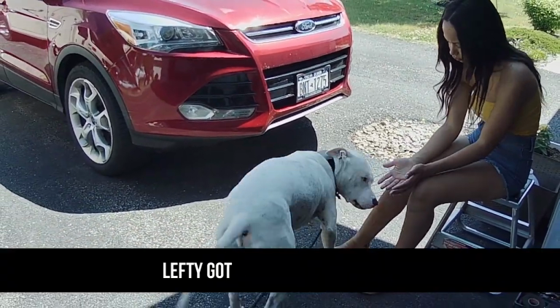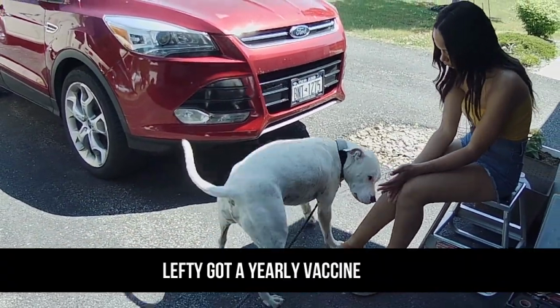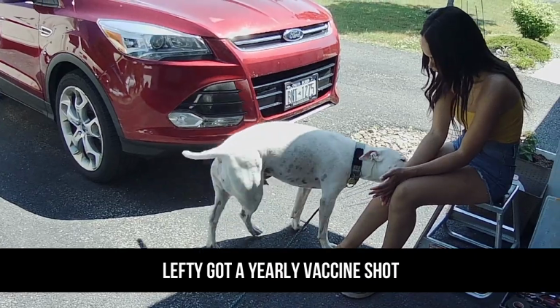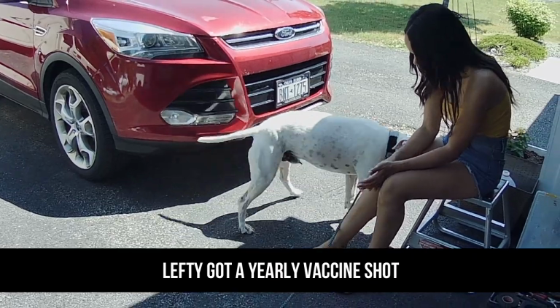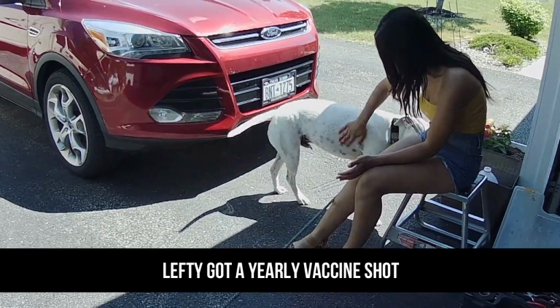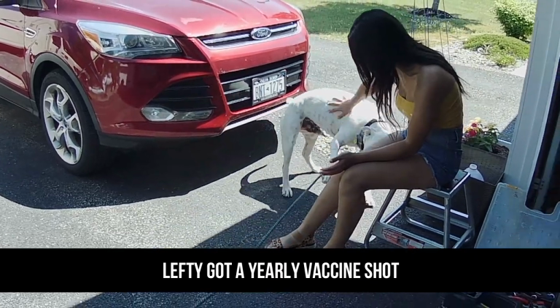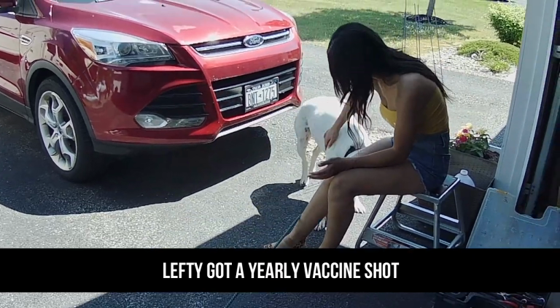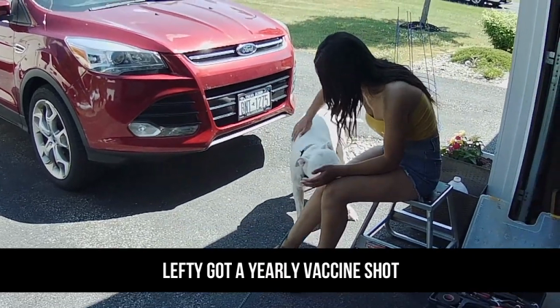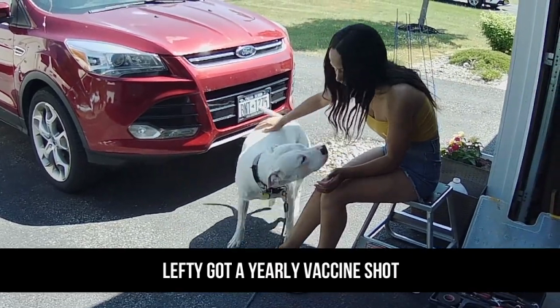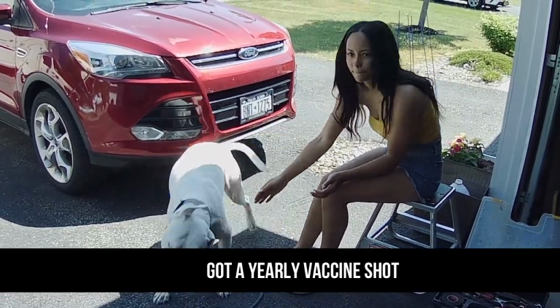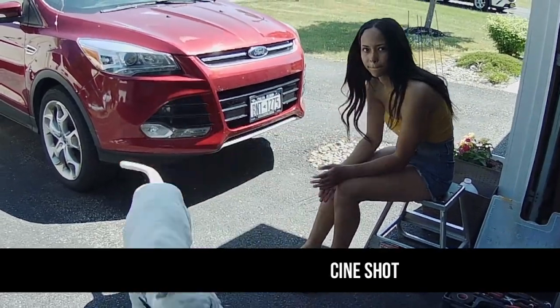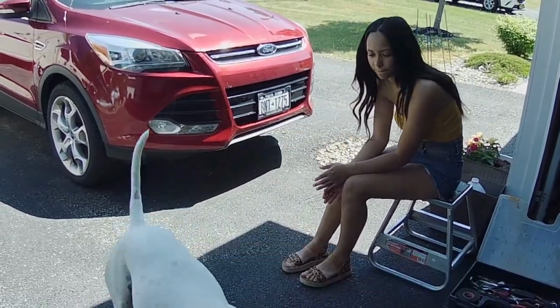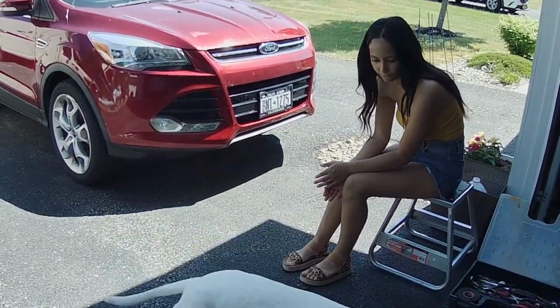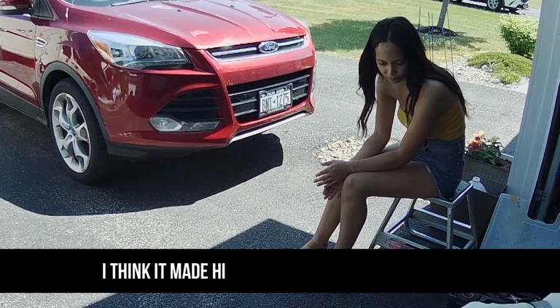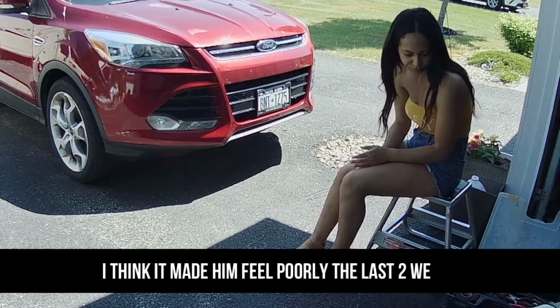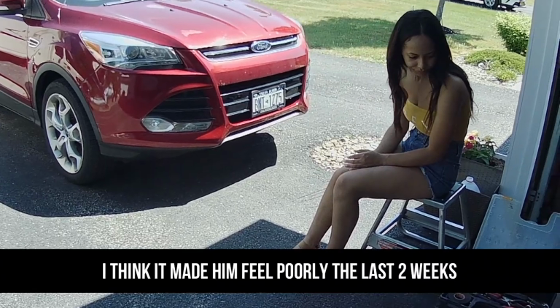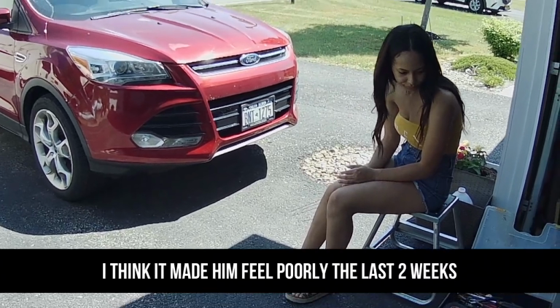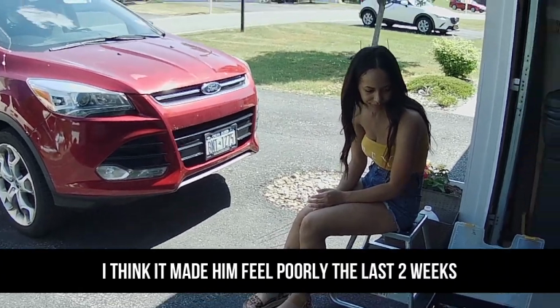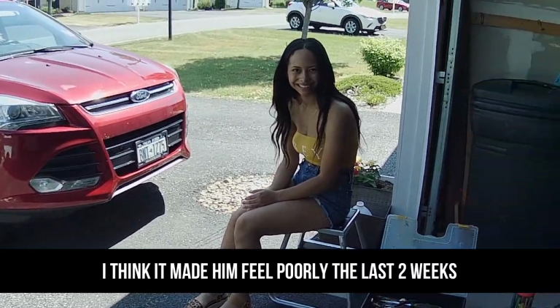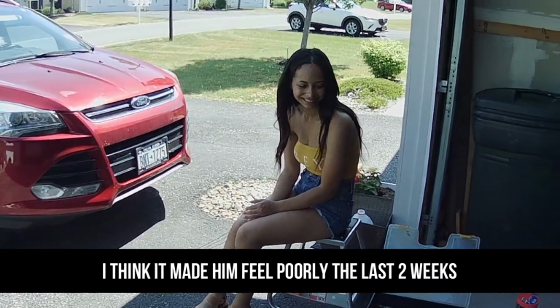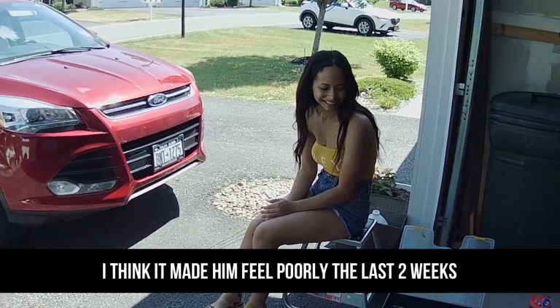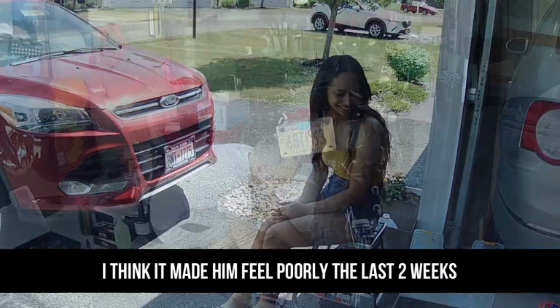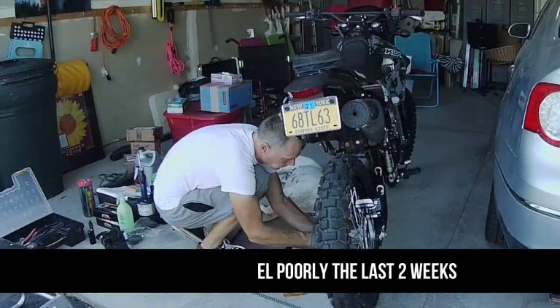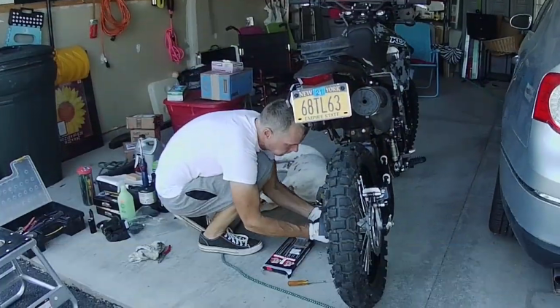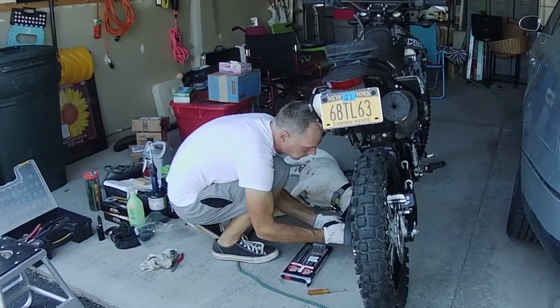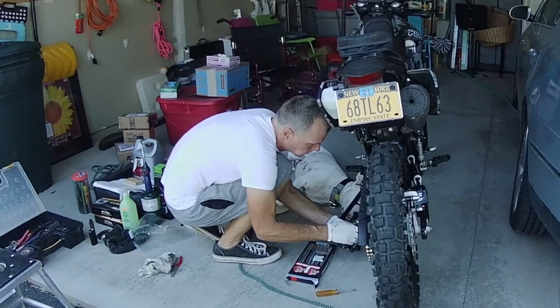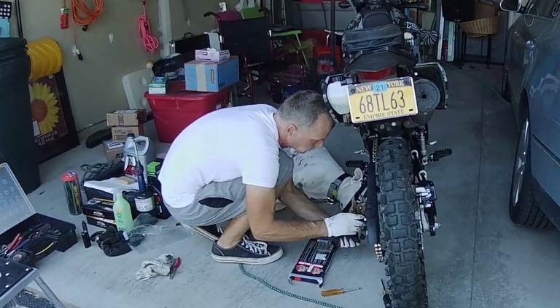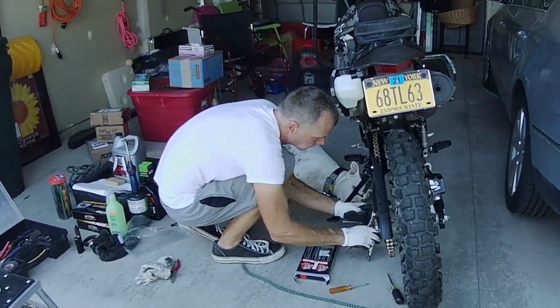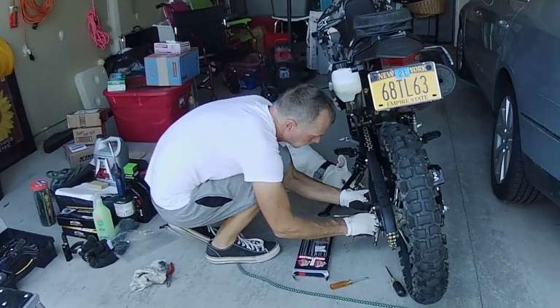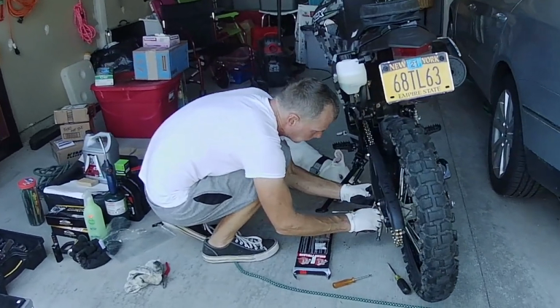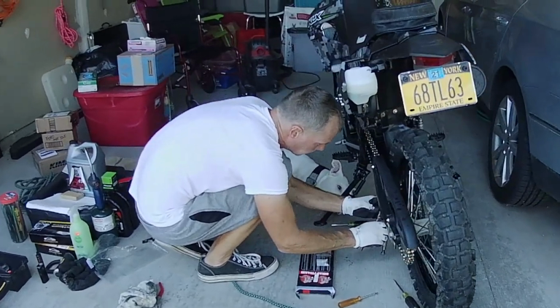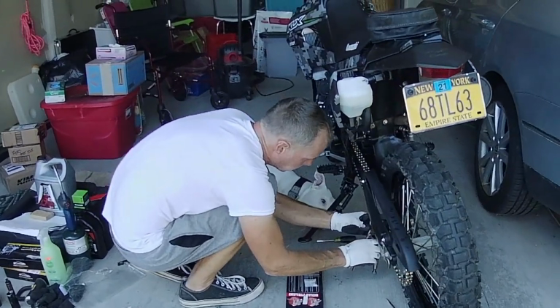I think he's starting to feel better today because that's the most active he's been in a while. Hi sweetheart.